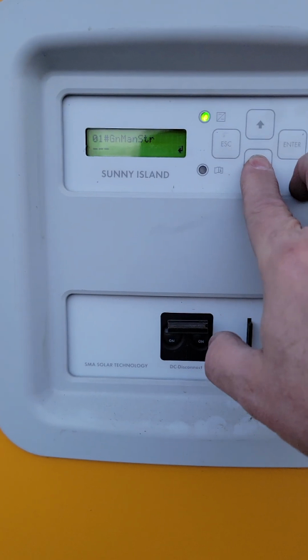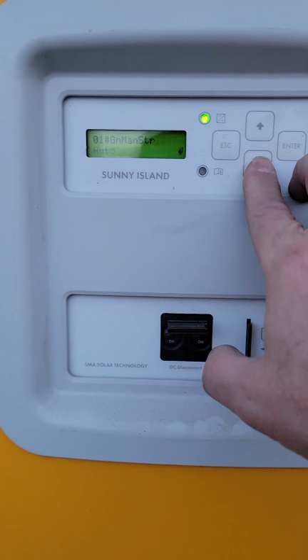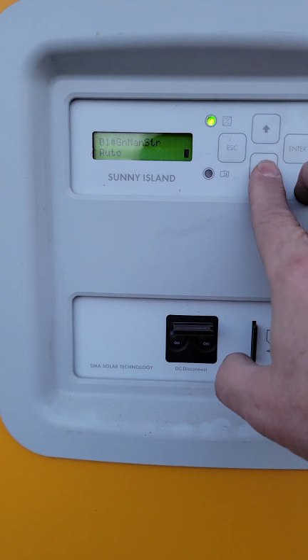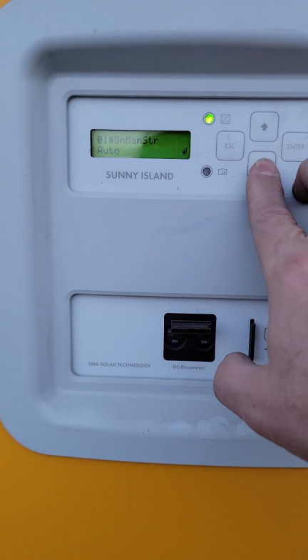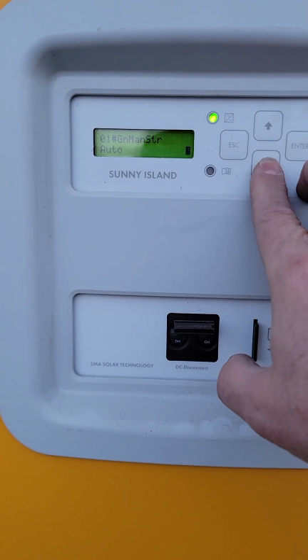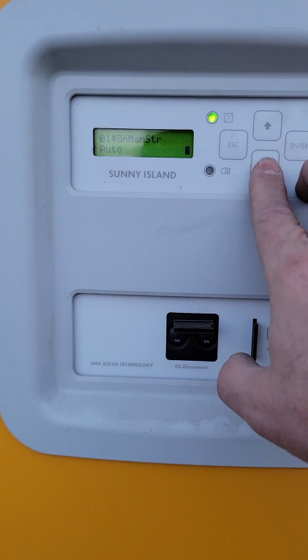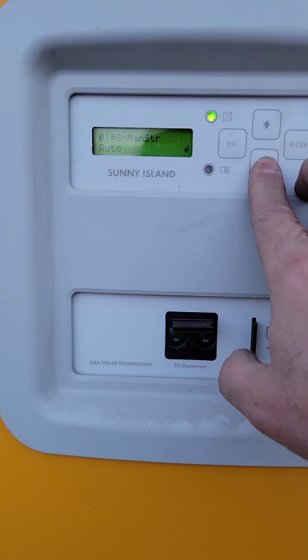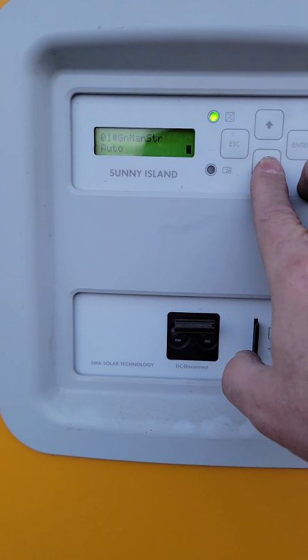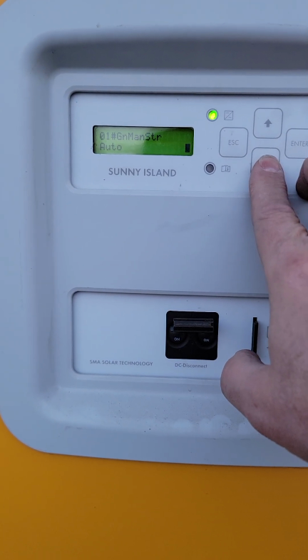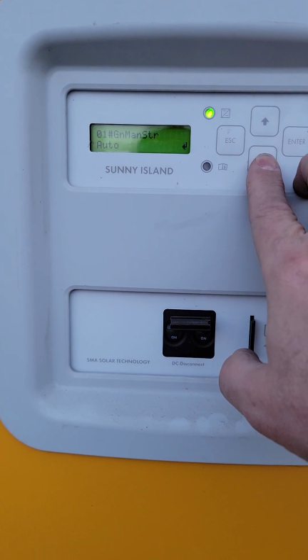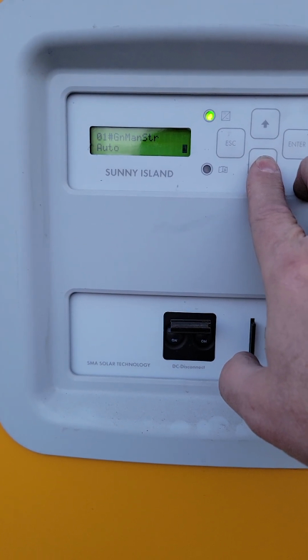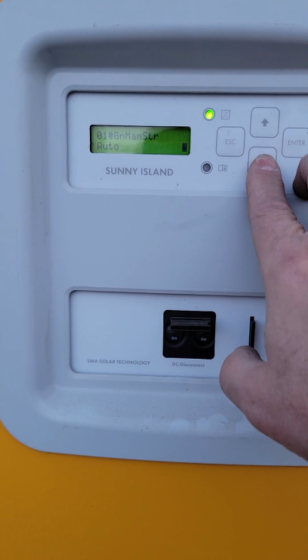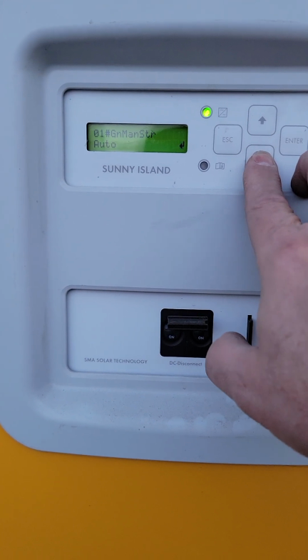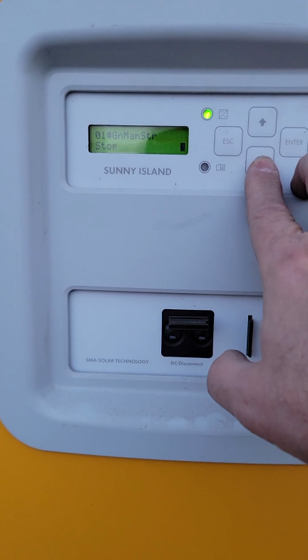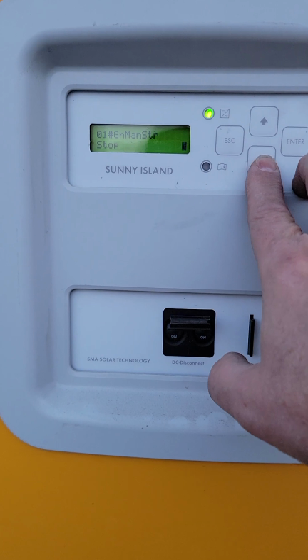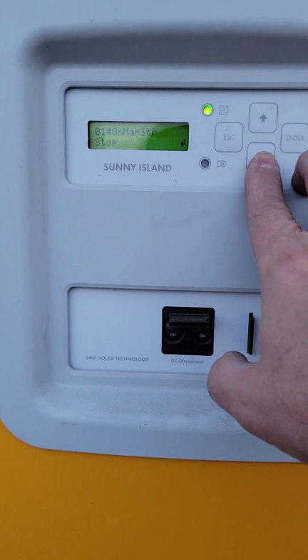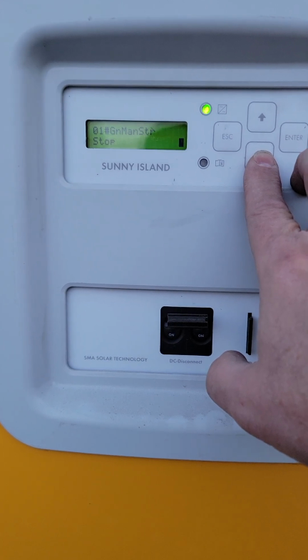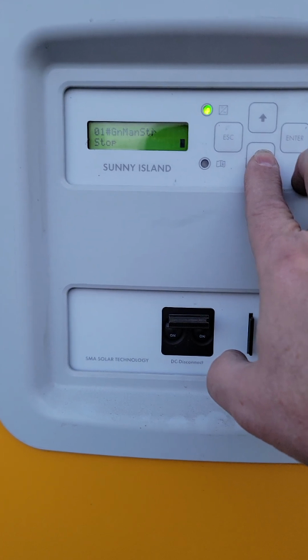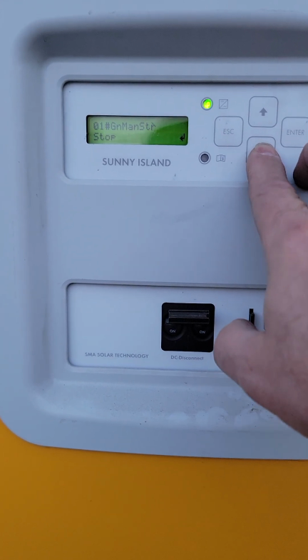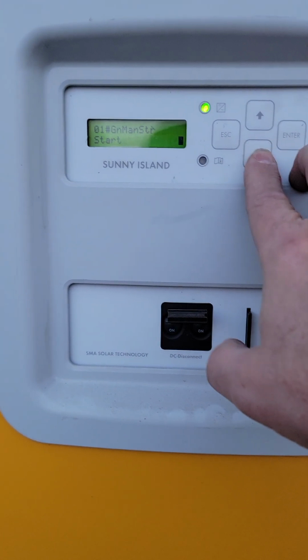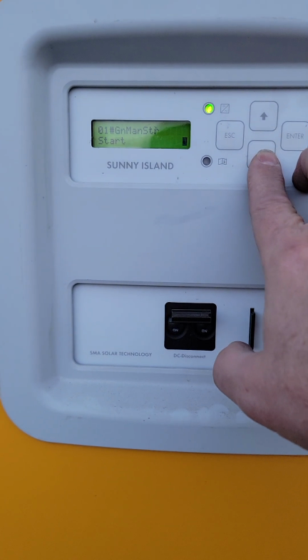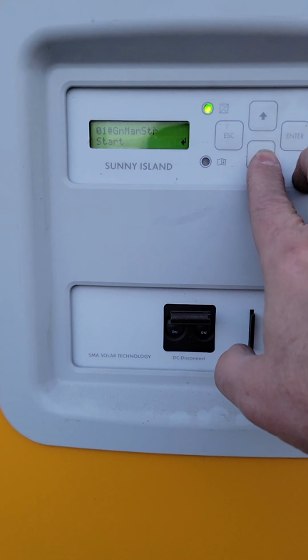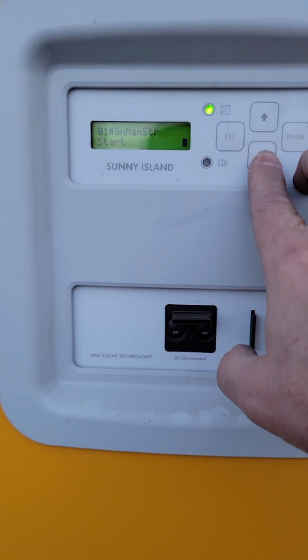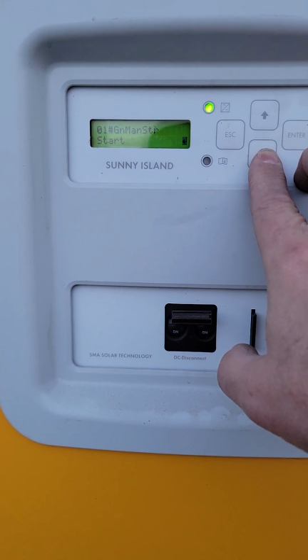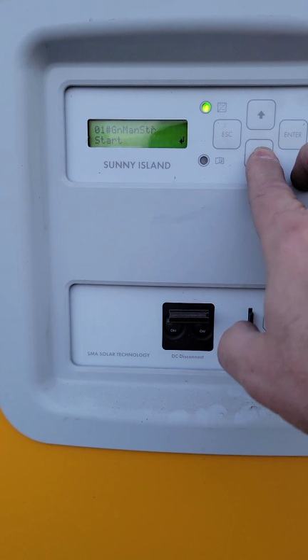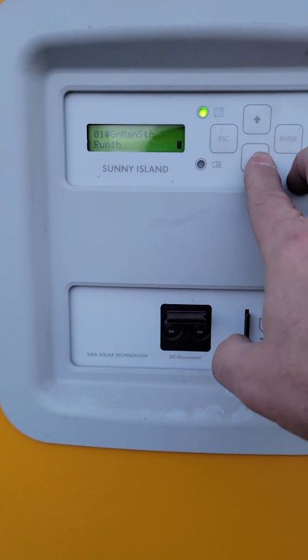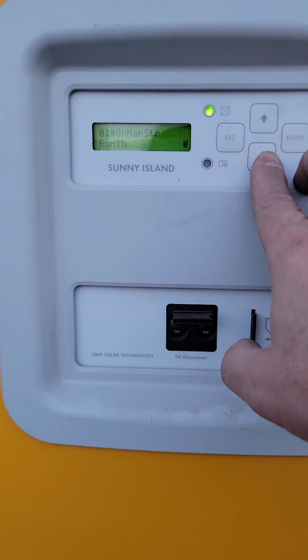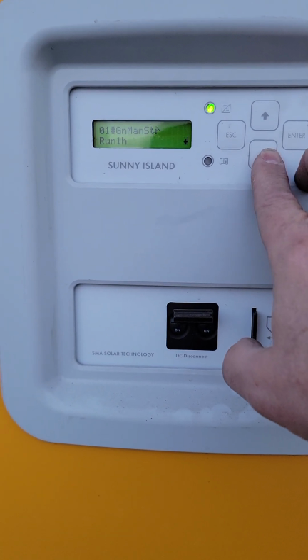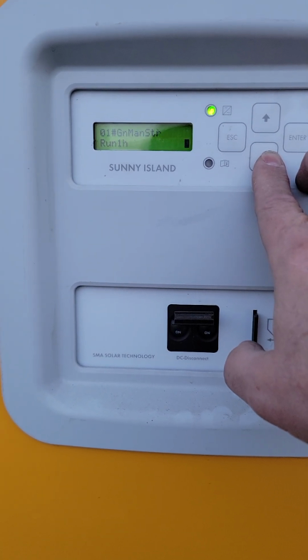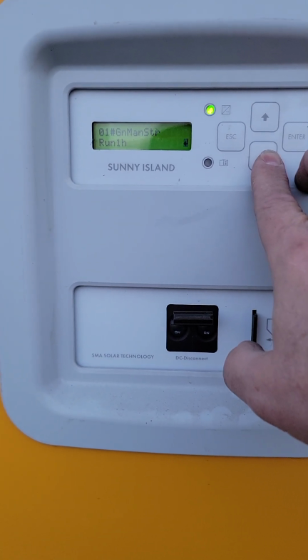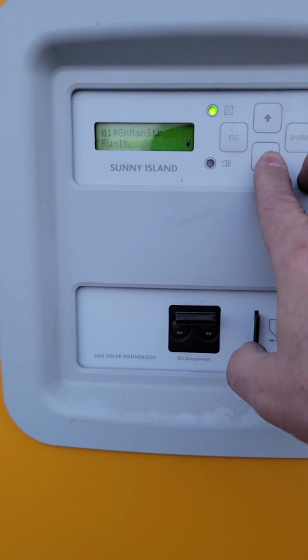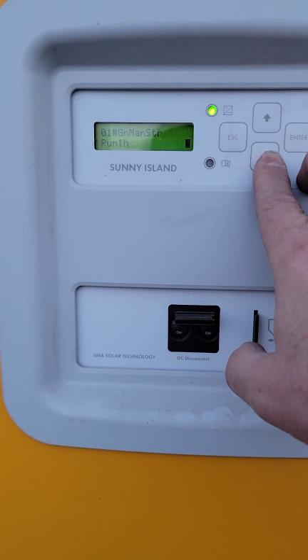Now when he's blinking, if I hit this, I can go to auto — which is generally what we are — stop, start, and run one hour.